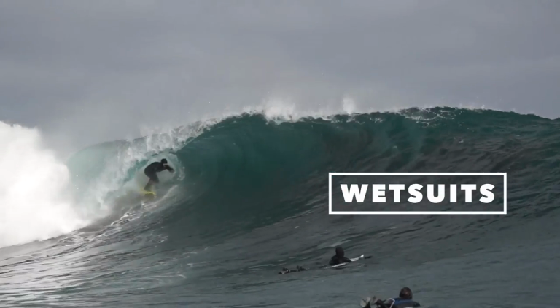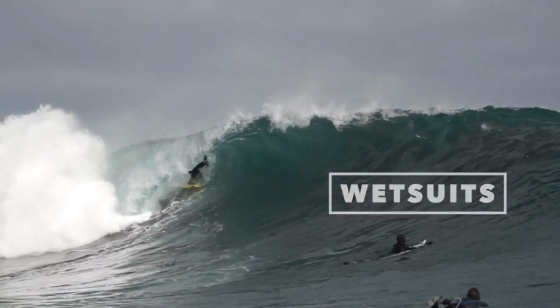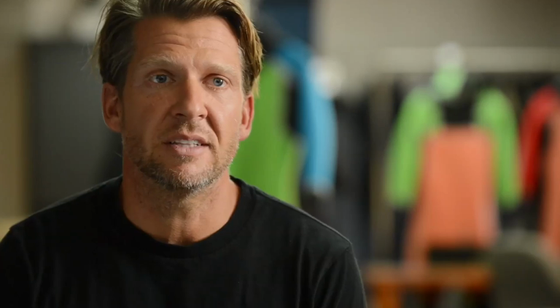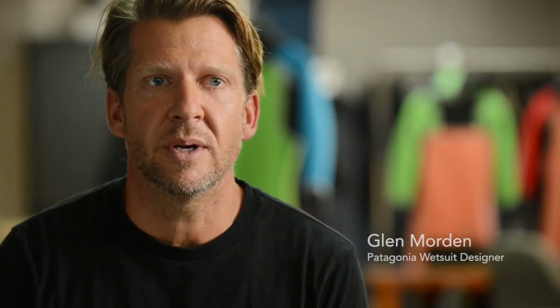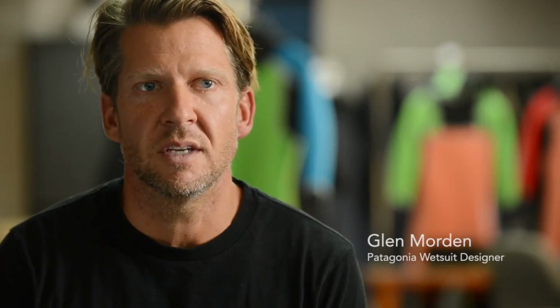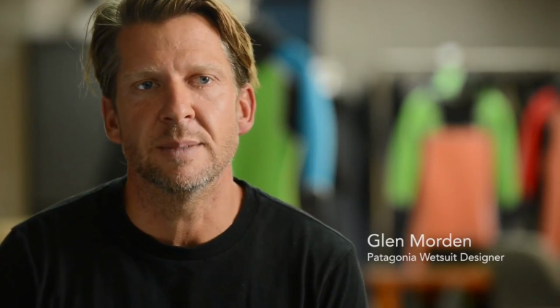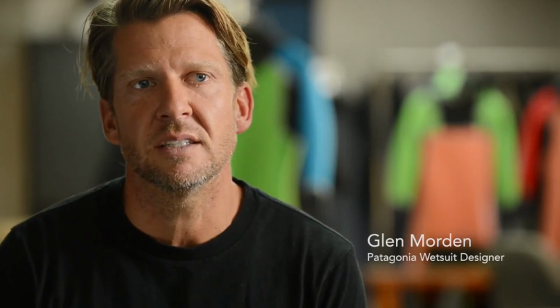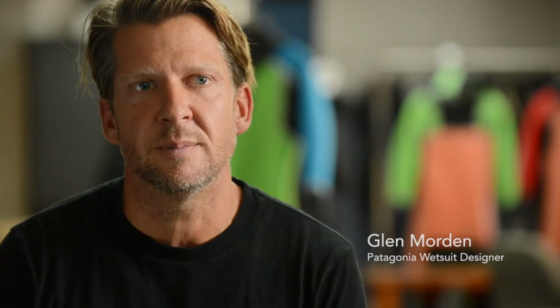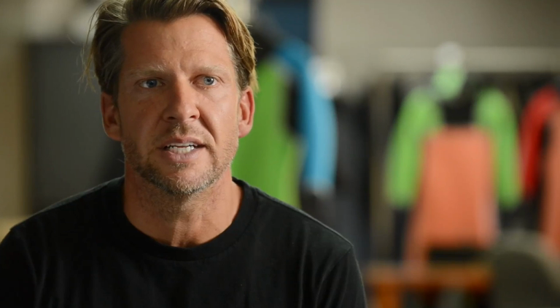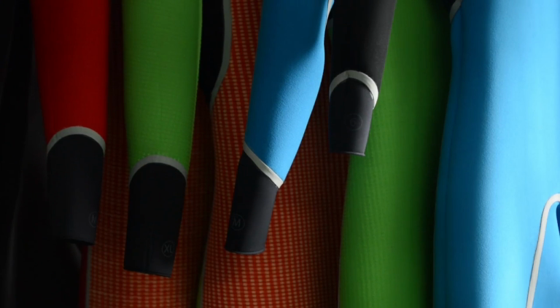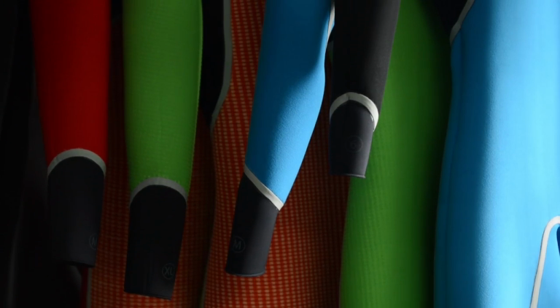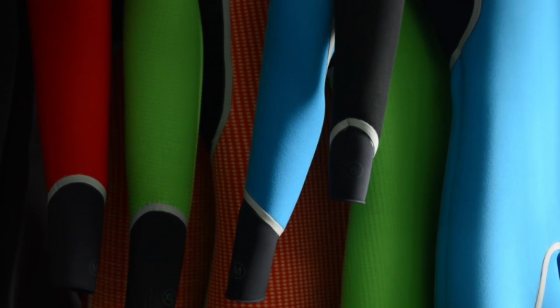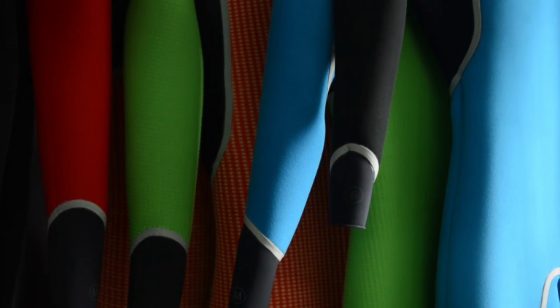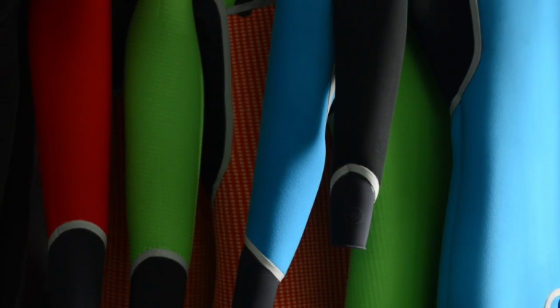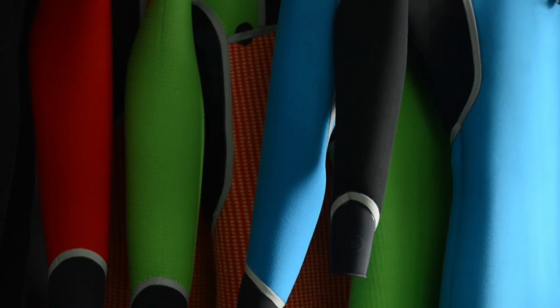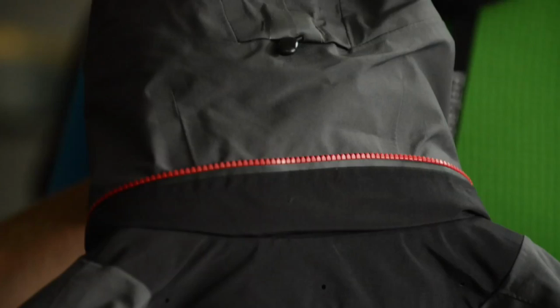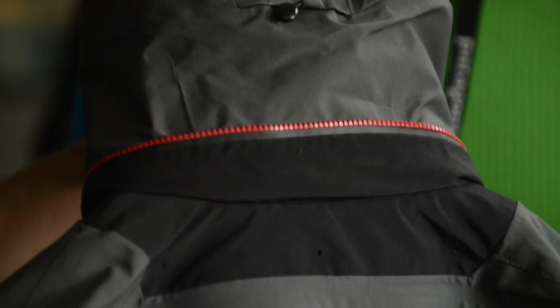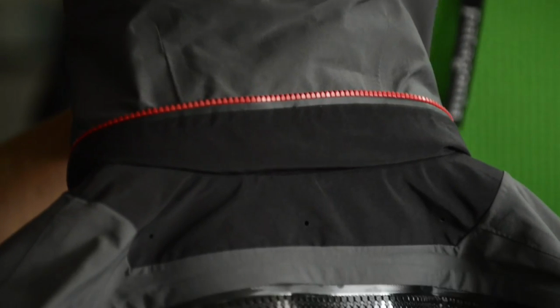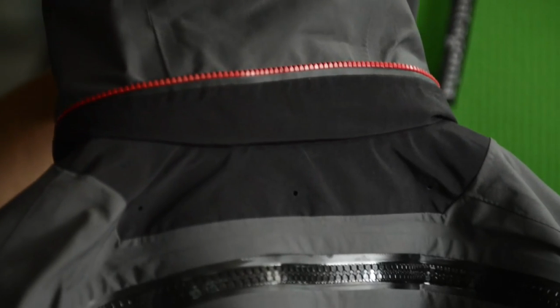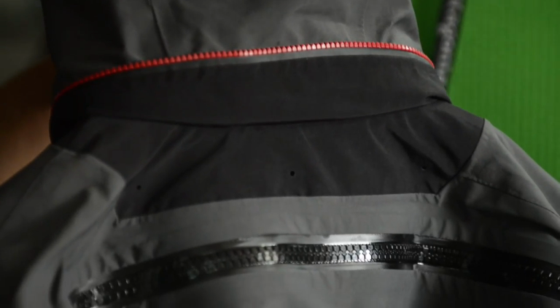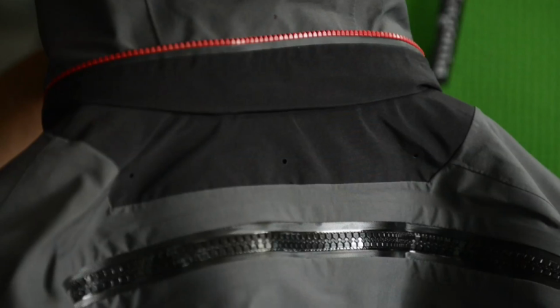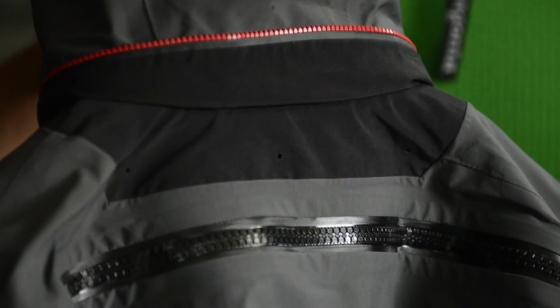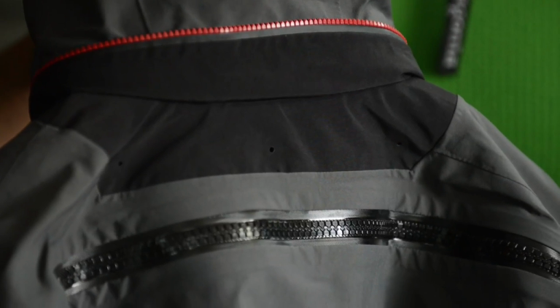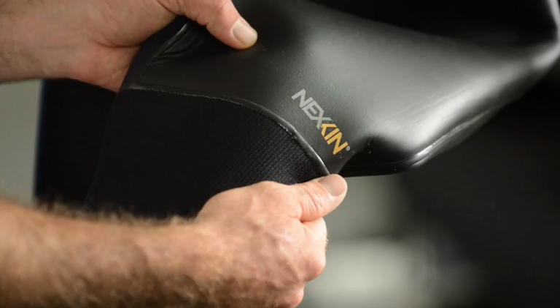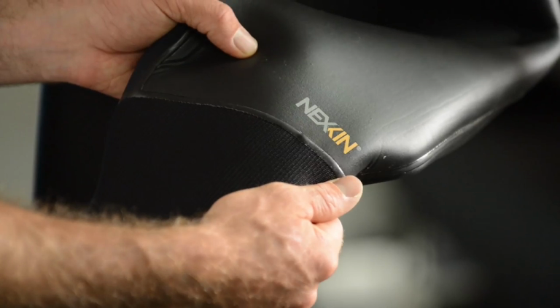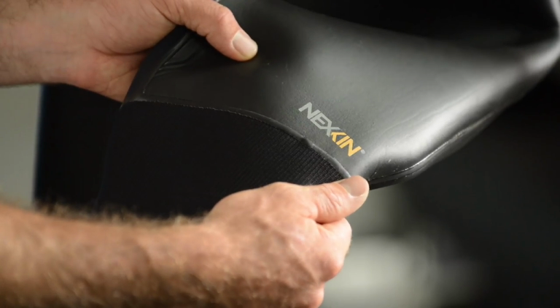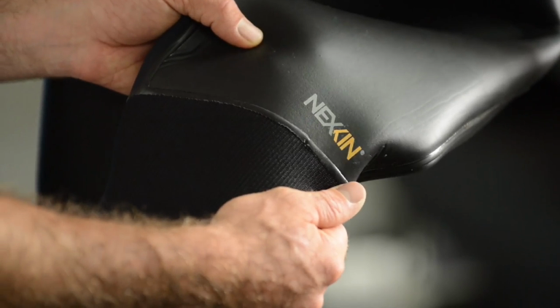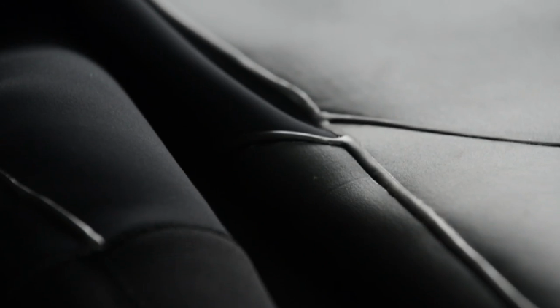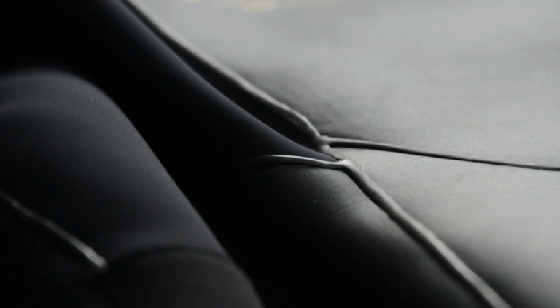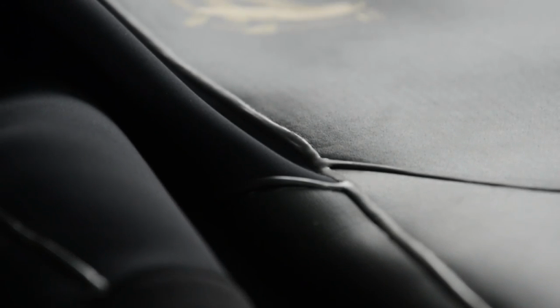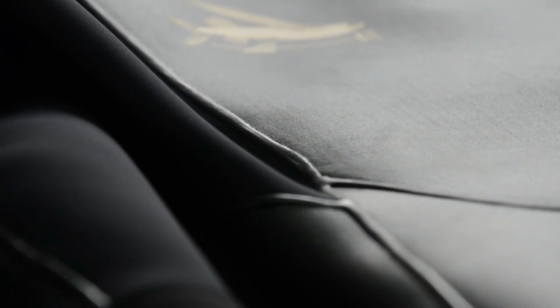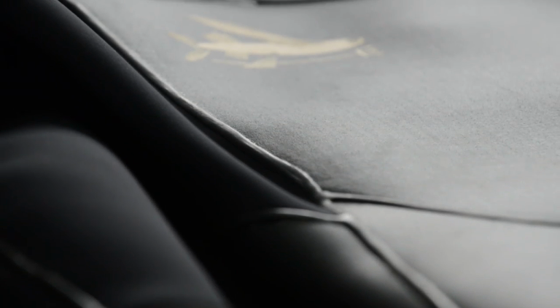One of the unique things about the R&D process here at Patagonia in our wetsuit program is that we have a really wide approach, being able to work on projects like a dry suit versus an ex-skin ulex suit all the way to our traditional wetsuit line.